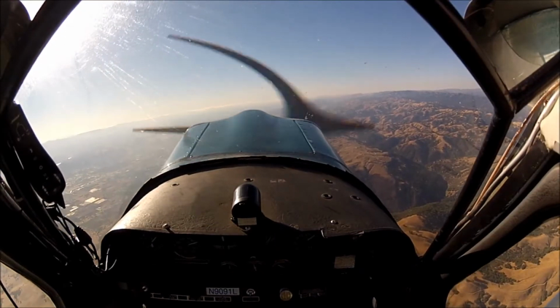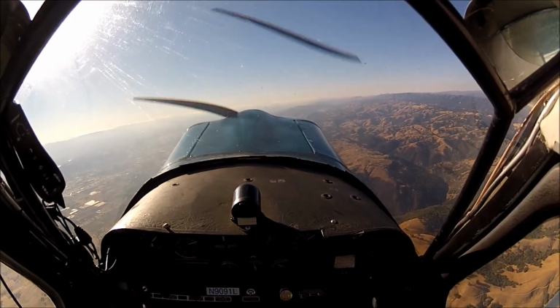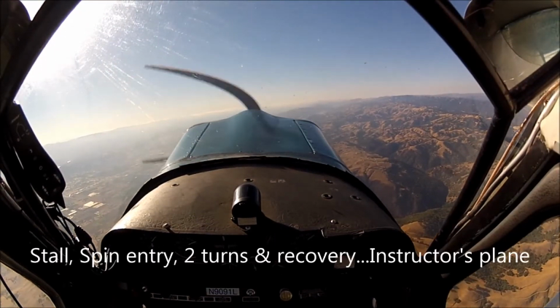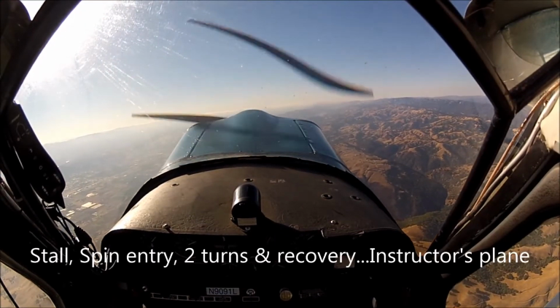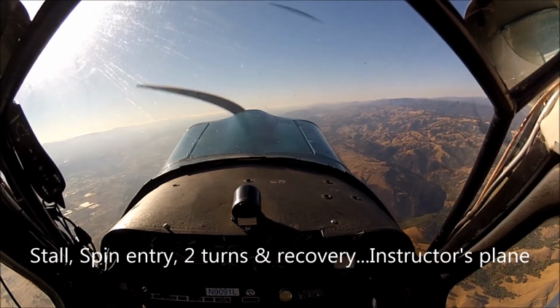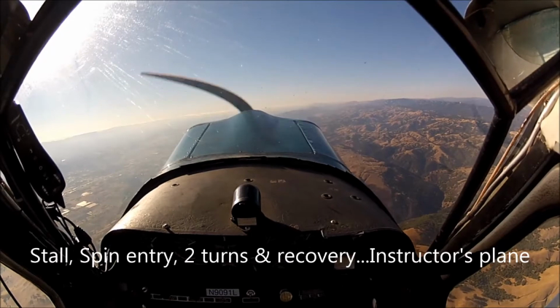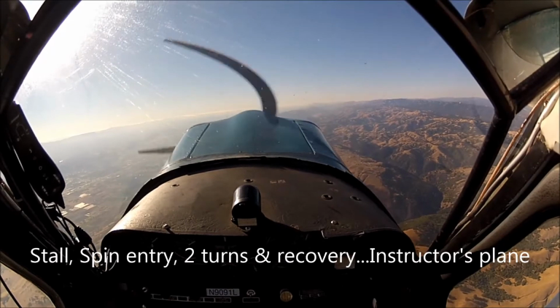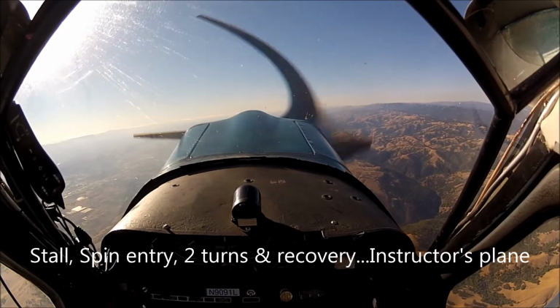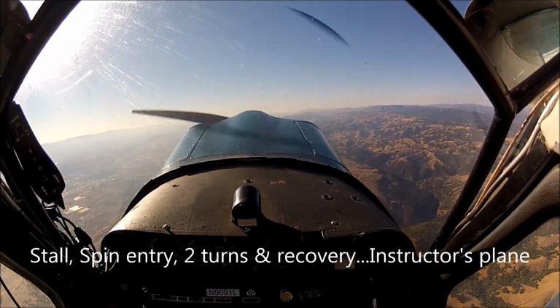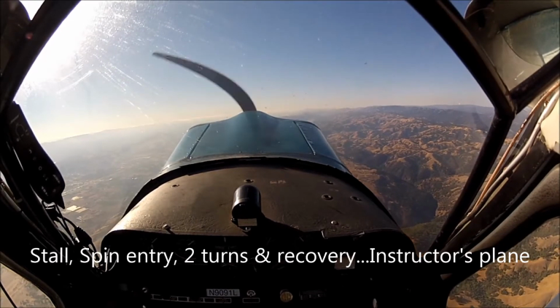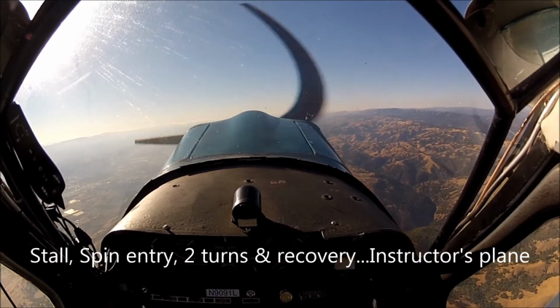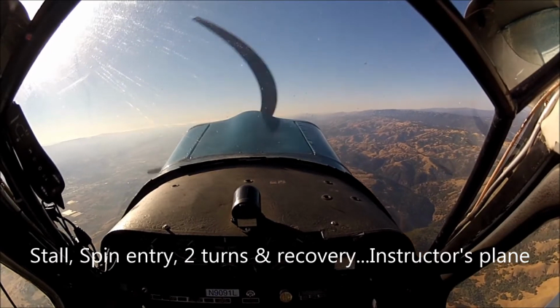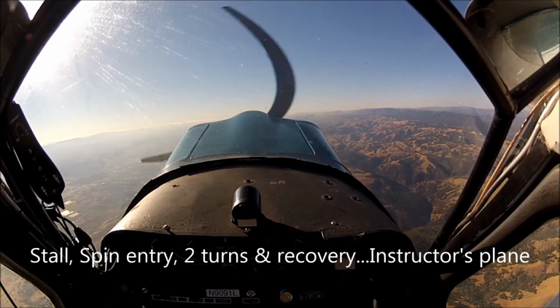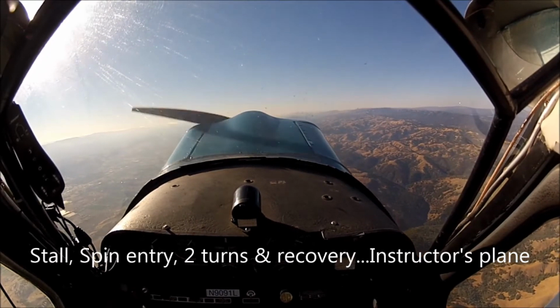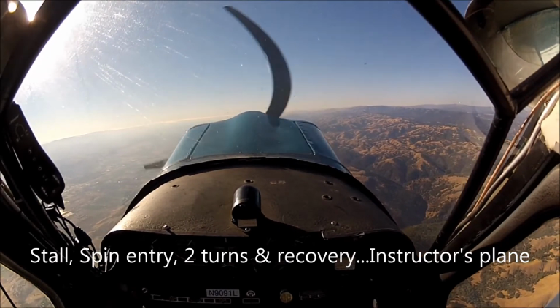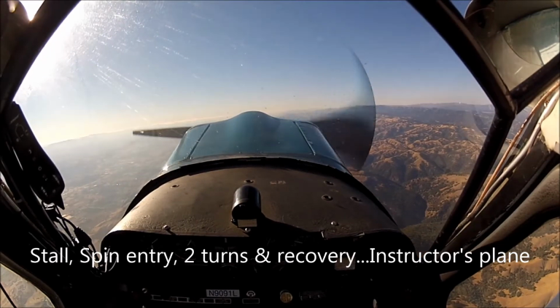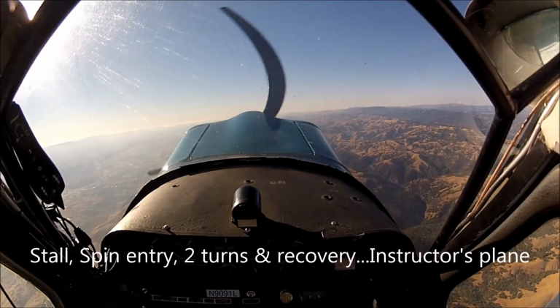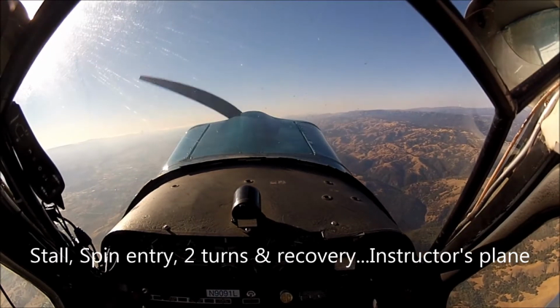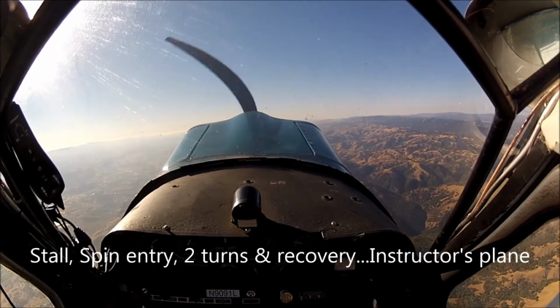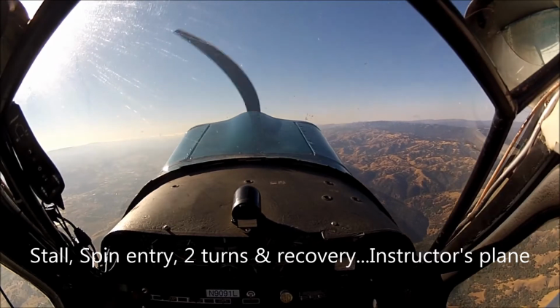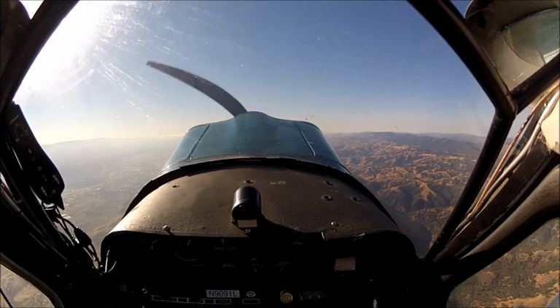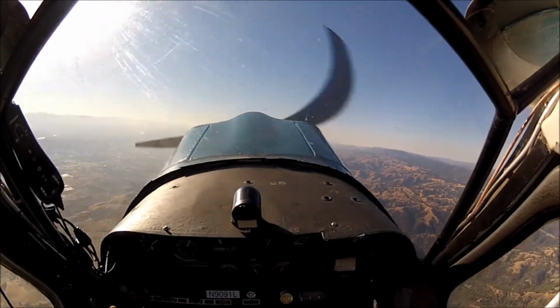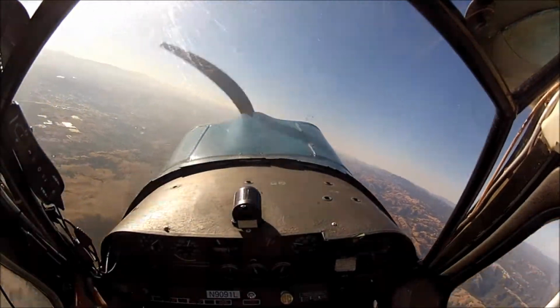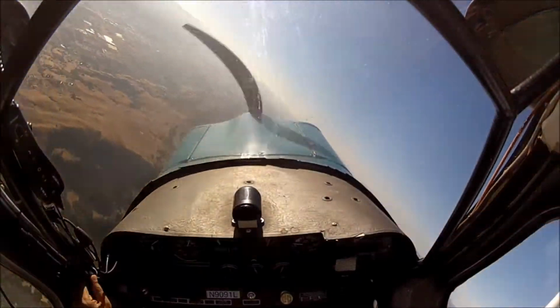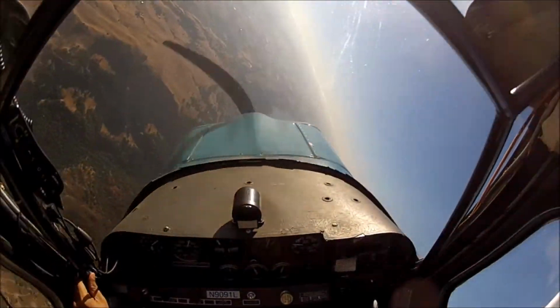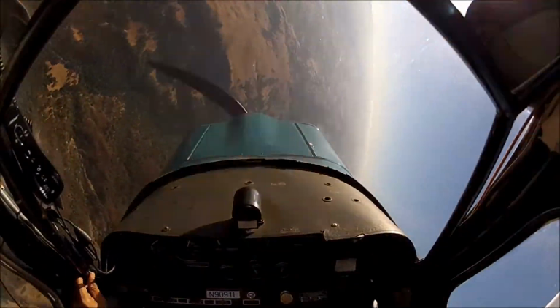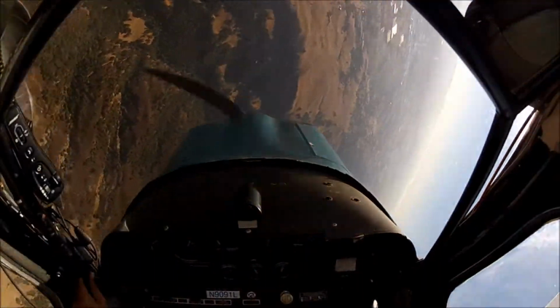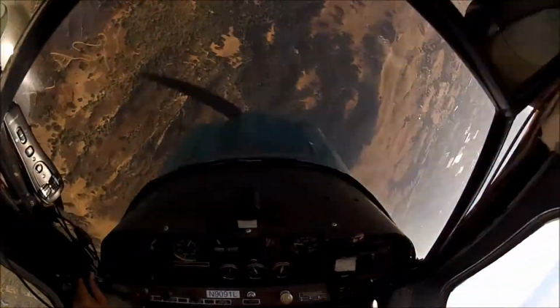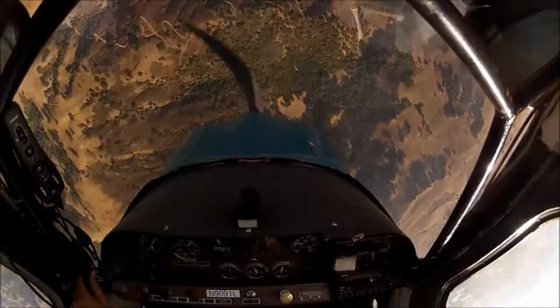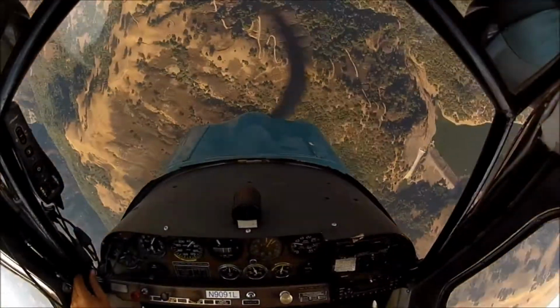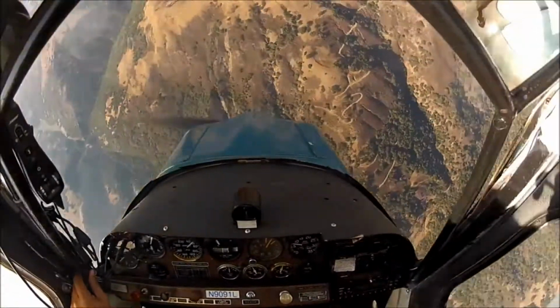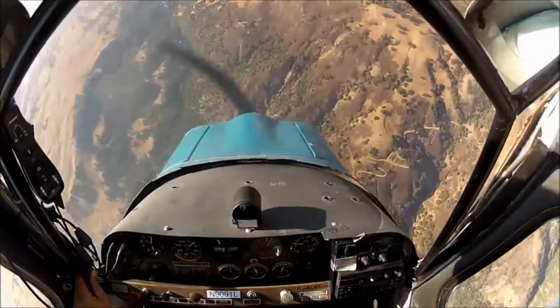Bring the power back for the stall. Power off stall. To the stall. I'm going to kick in full left rudder. Stick all the way back. You hold to keep it in the stall. So there we go. There's a half turn. Three quarters. I'm going to do one more turn.